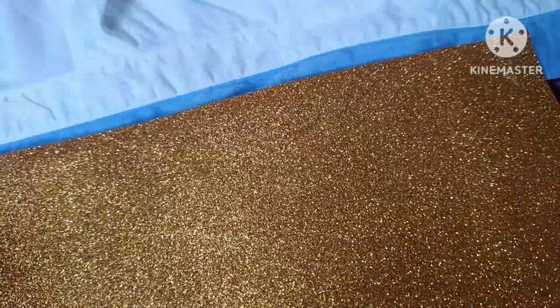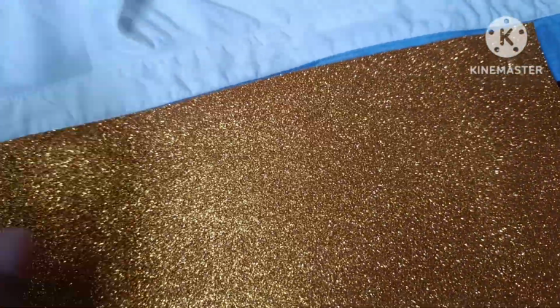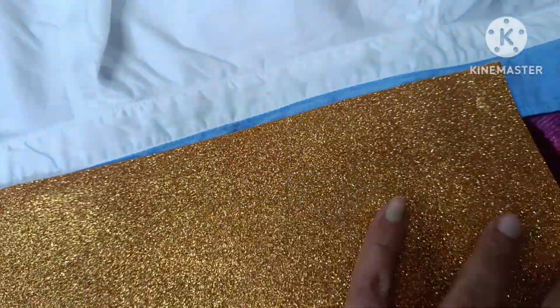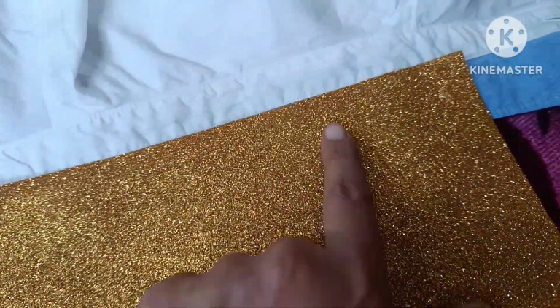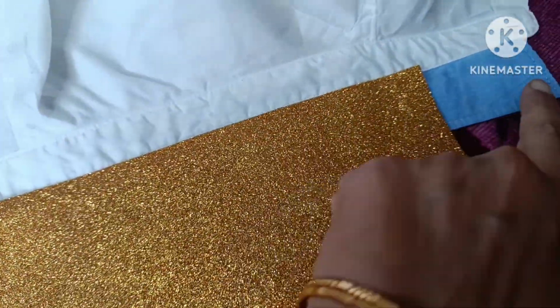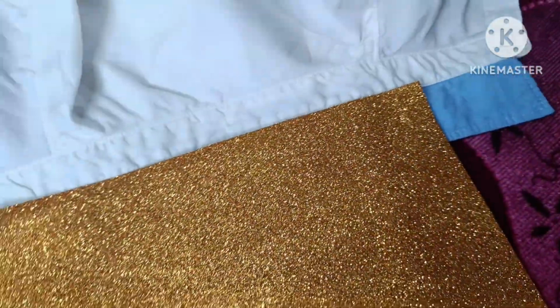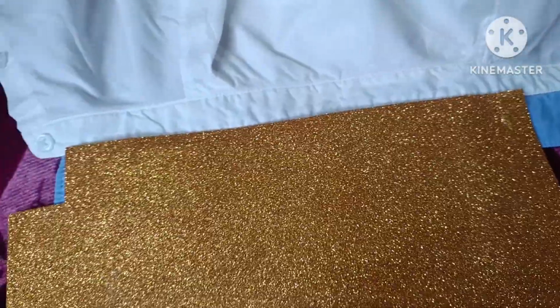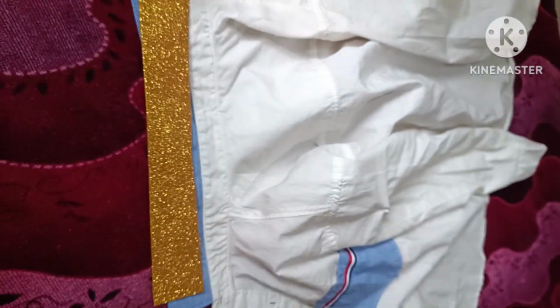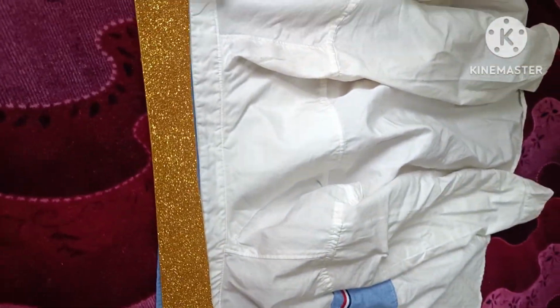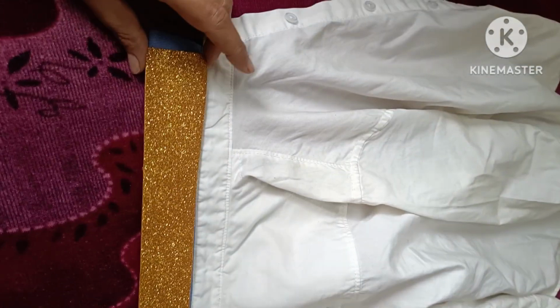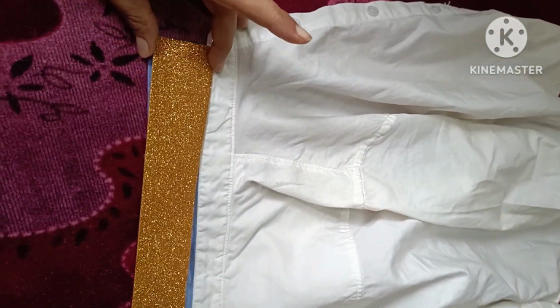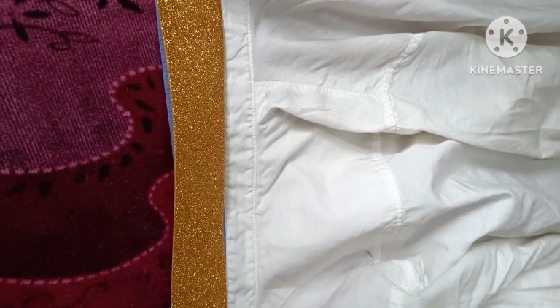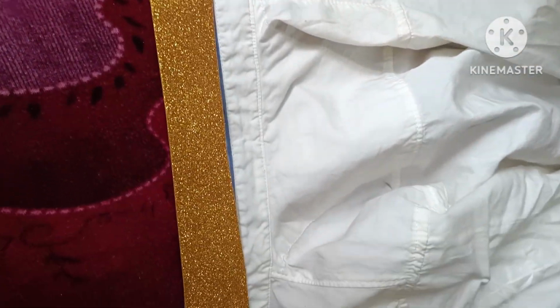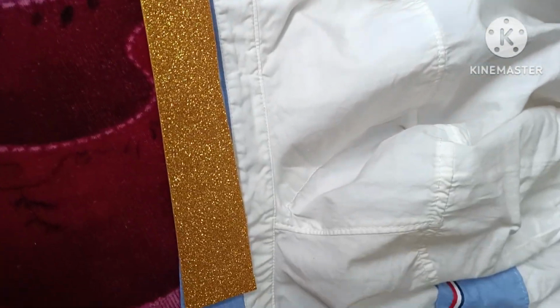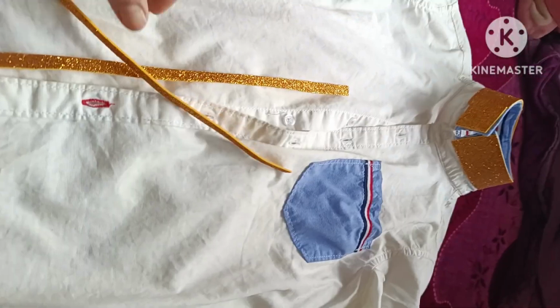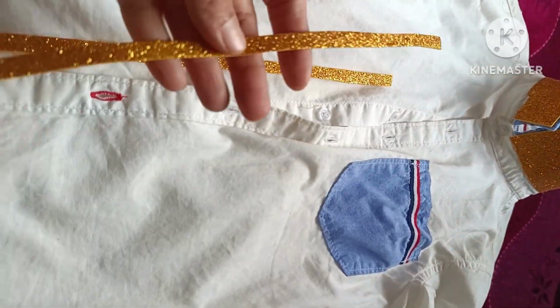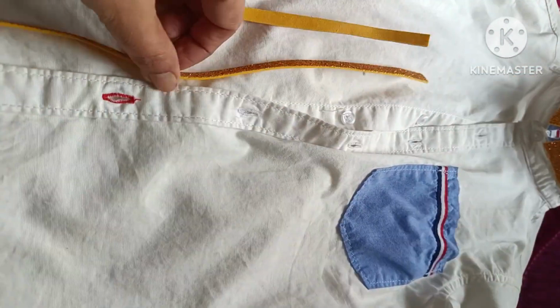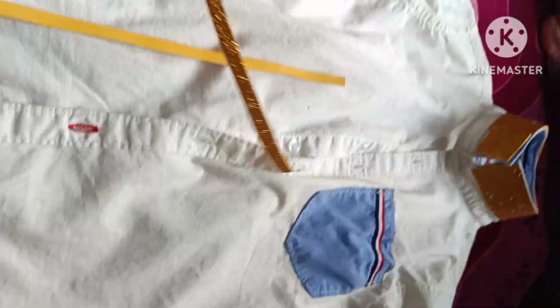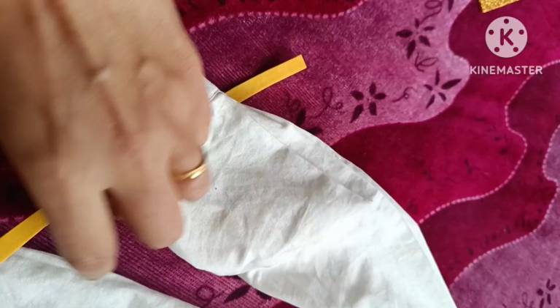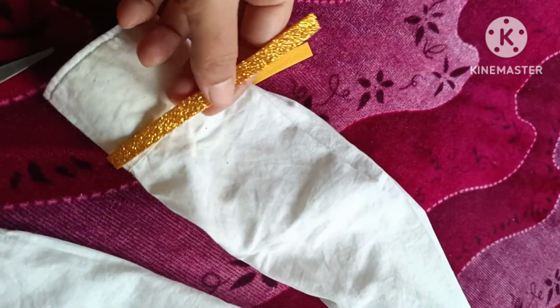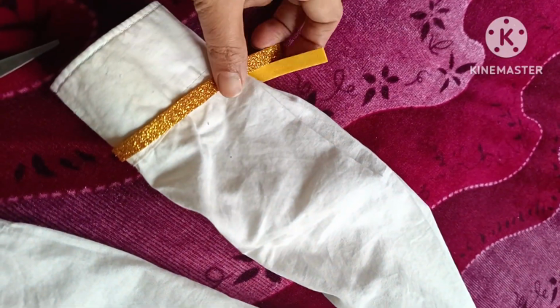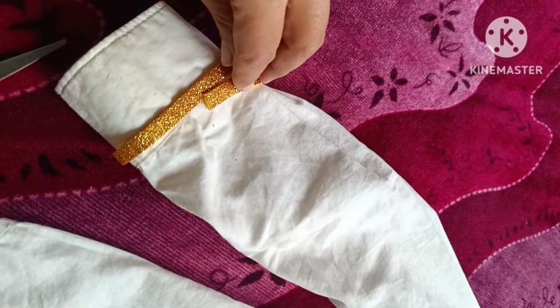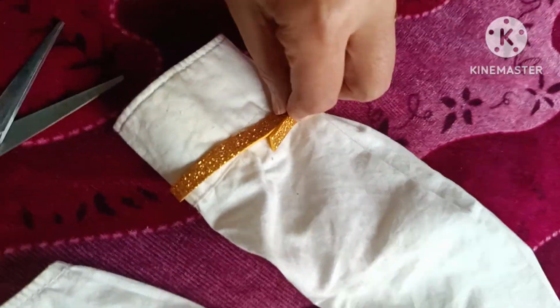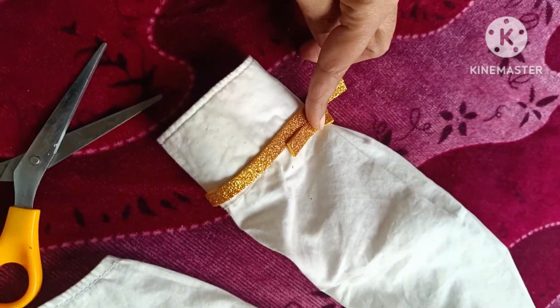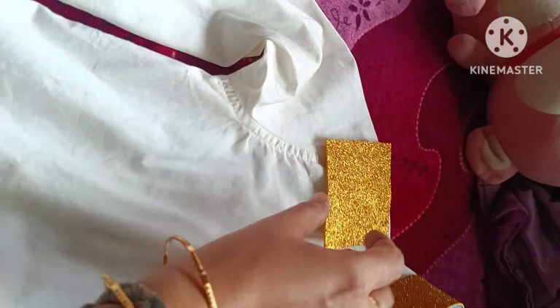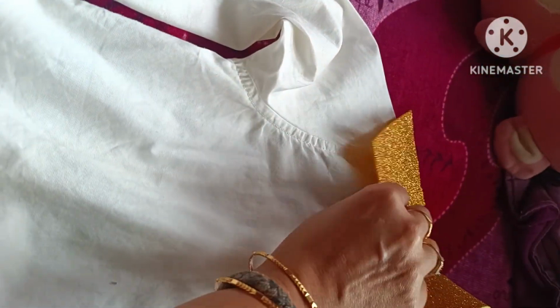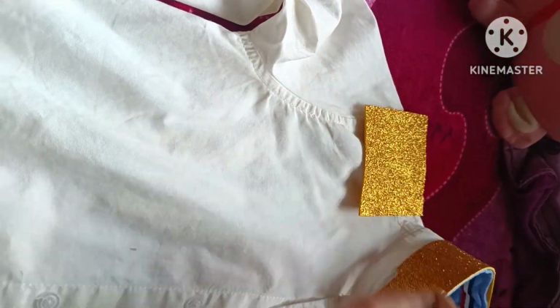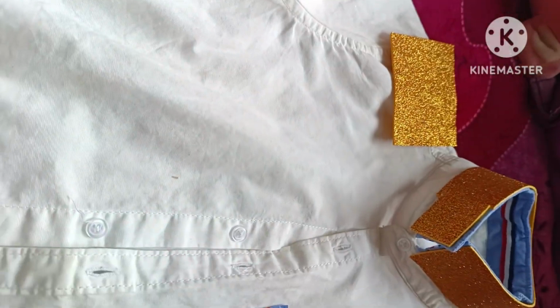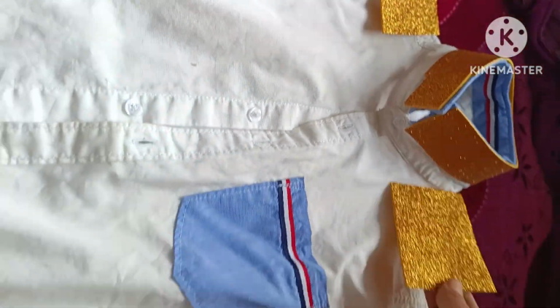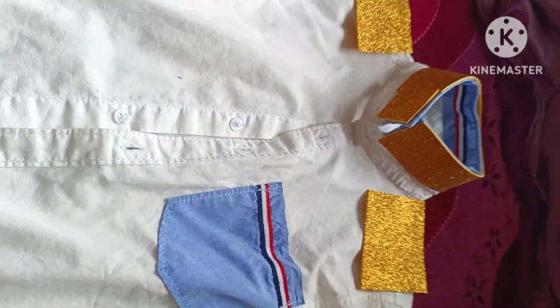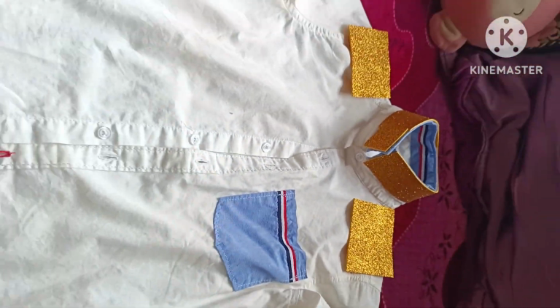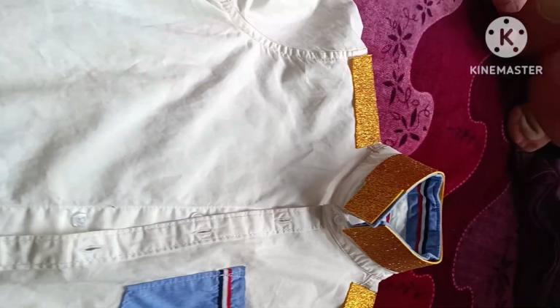Stick the golden foam on the collar like this. Now cut the golden foam like this and stick on the shirt like this. Now stick the foam piece on the shoulder.